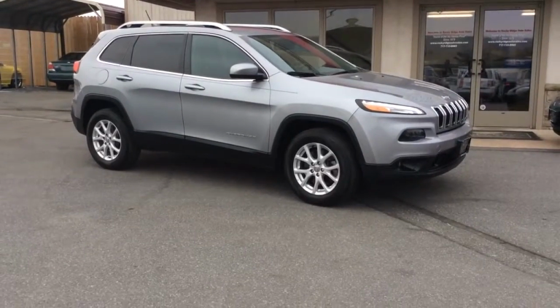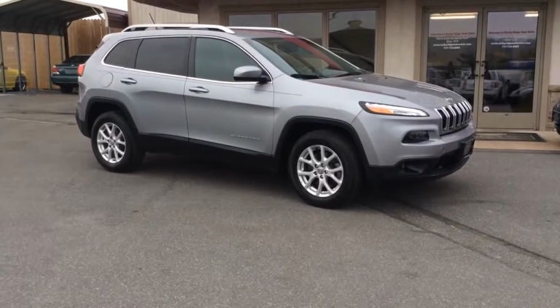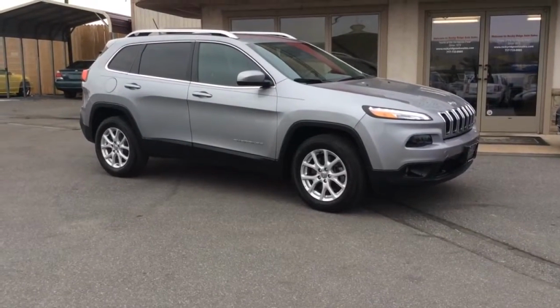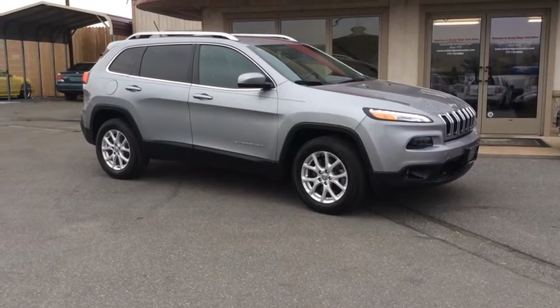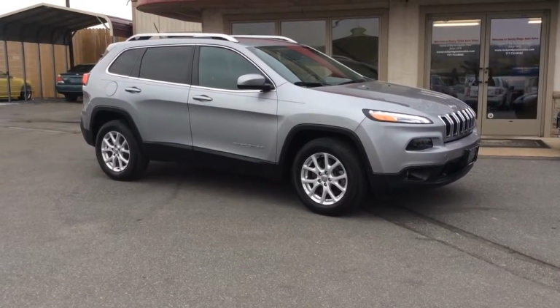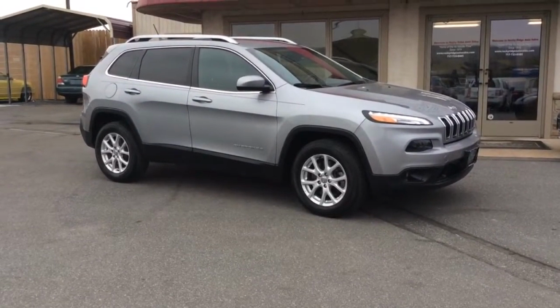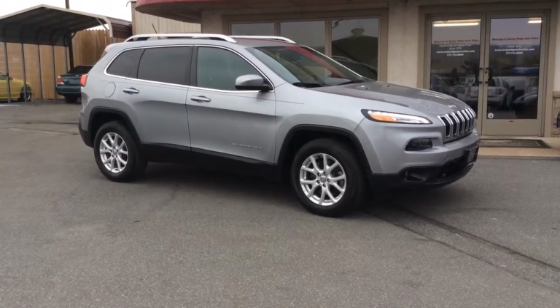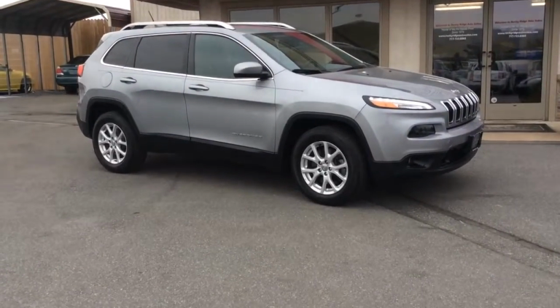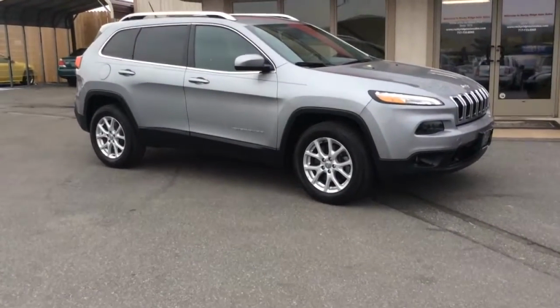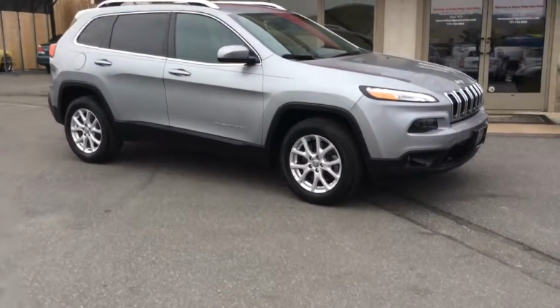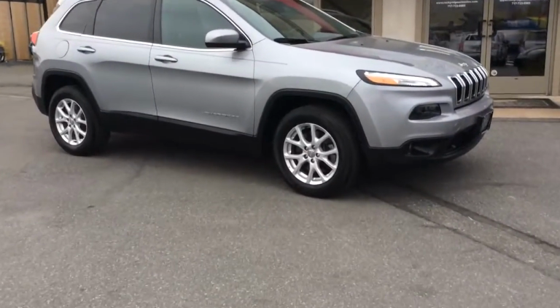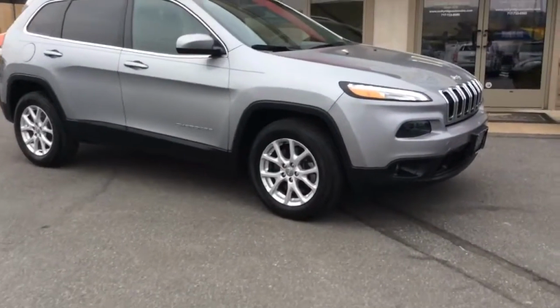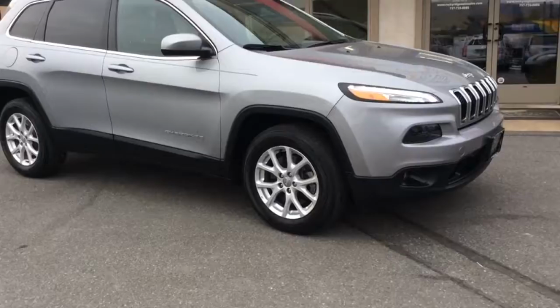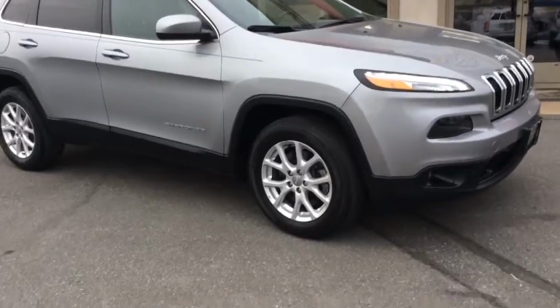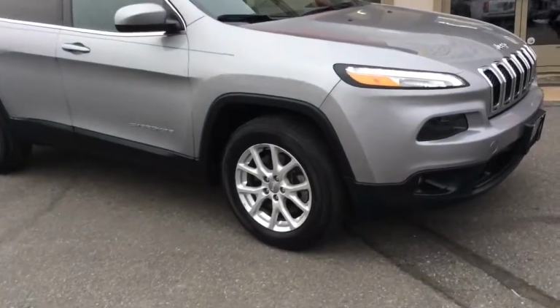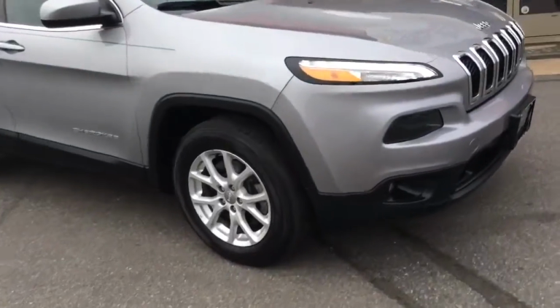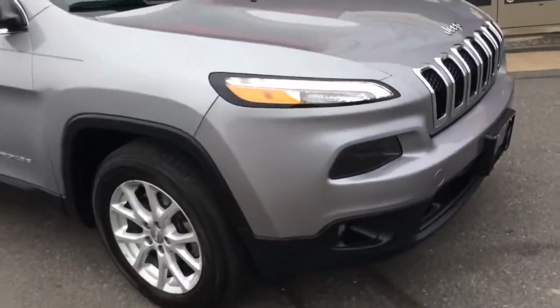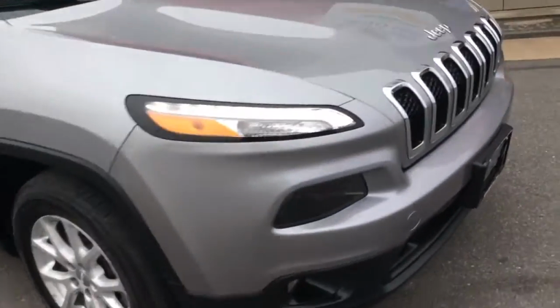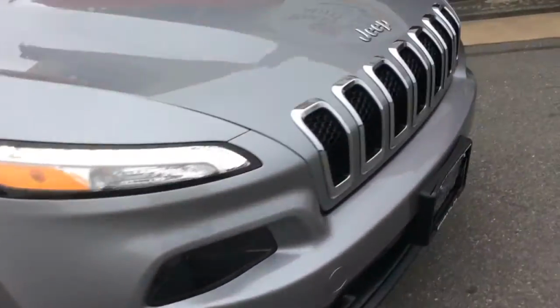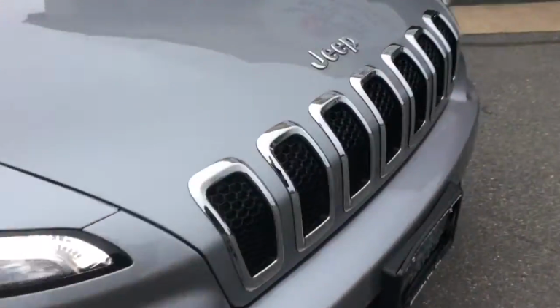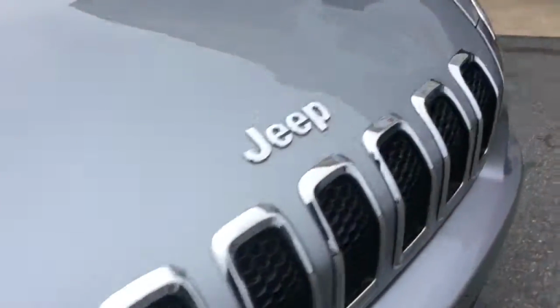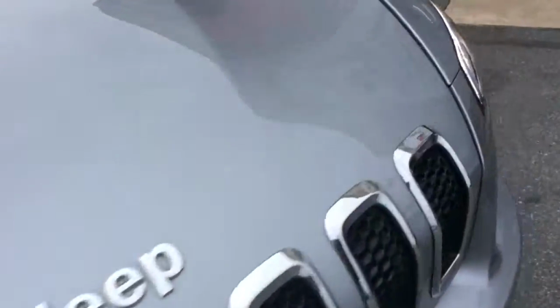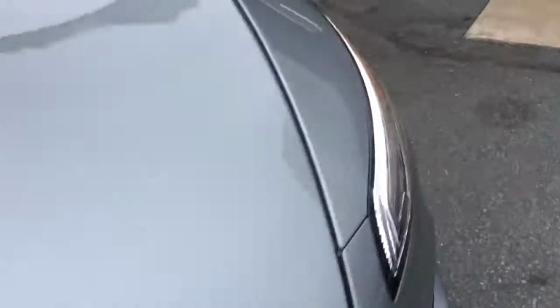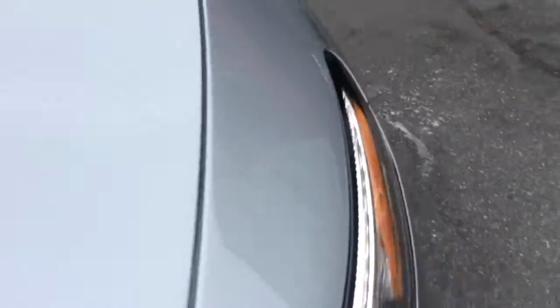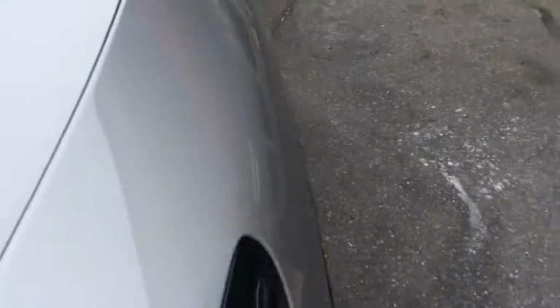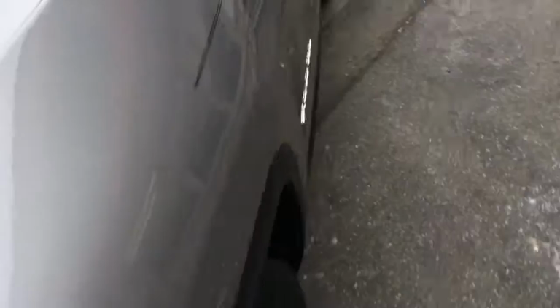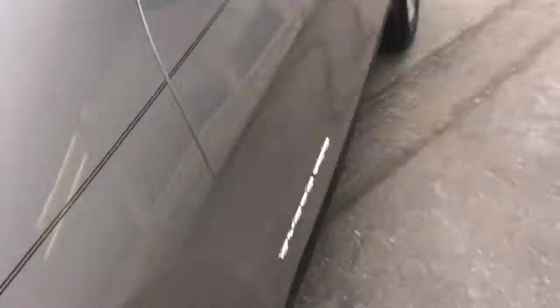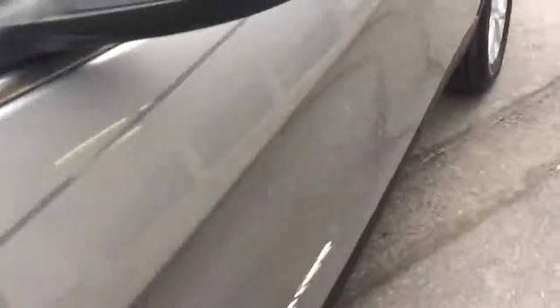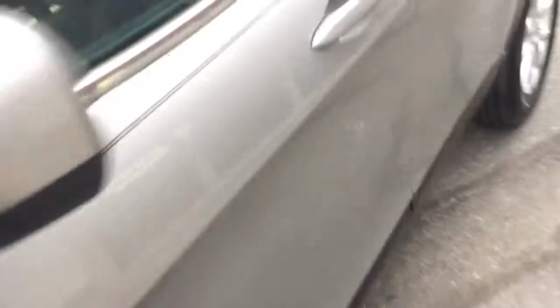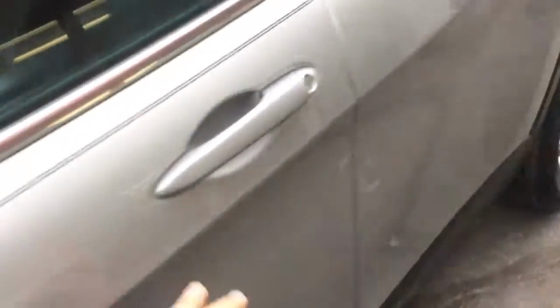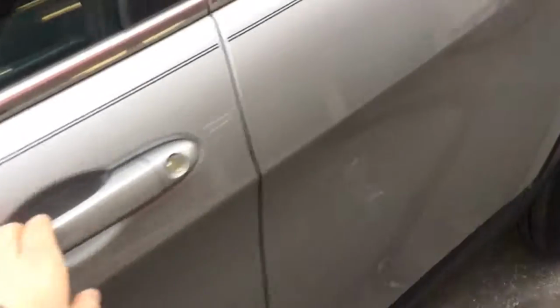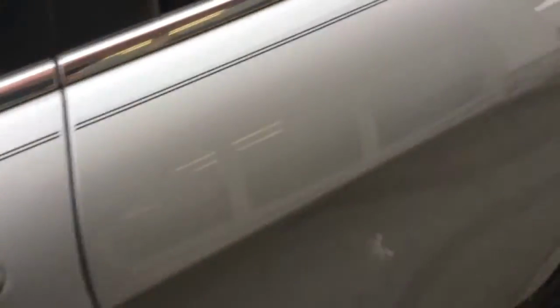My name is Jesse, I'm one of the salesmen here. Today I'm going to show you this 2015 Jeep Cherokee Latitude 4WD. It has very low miles, just 21,000 miles on it.